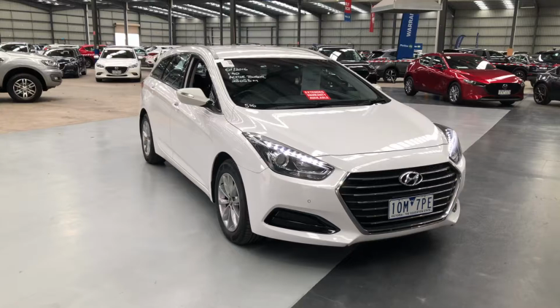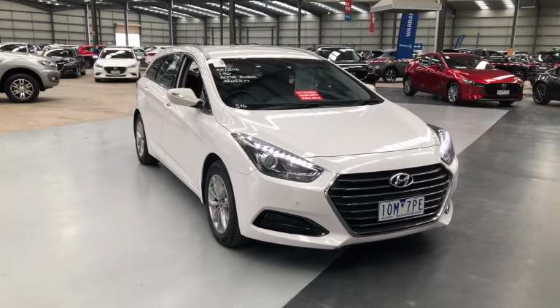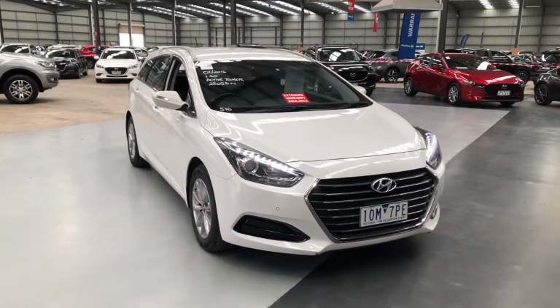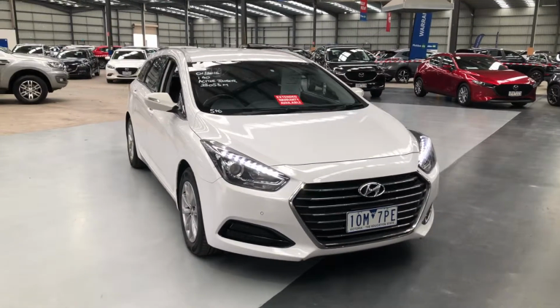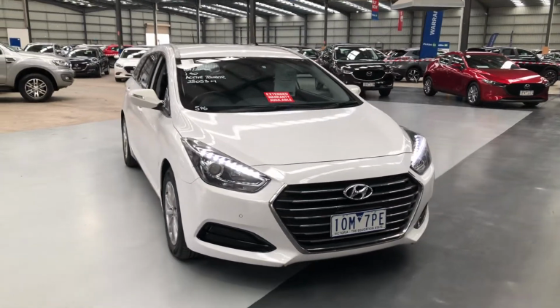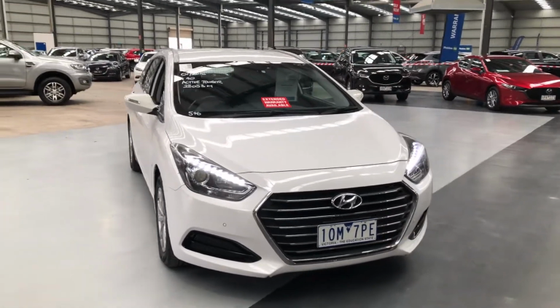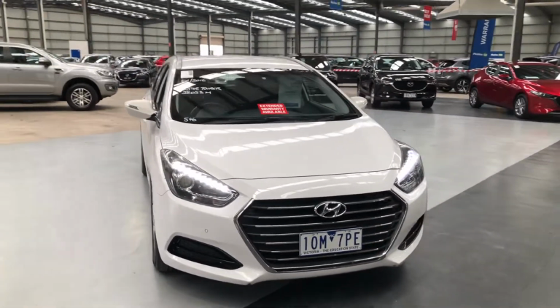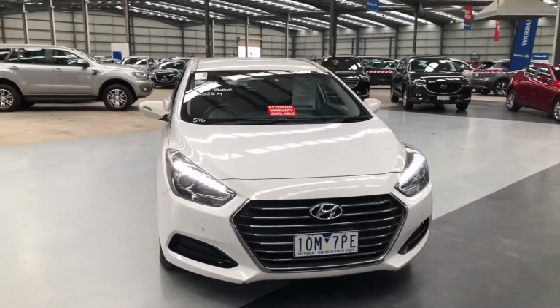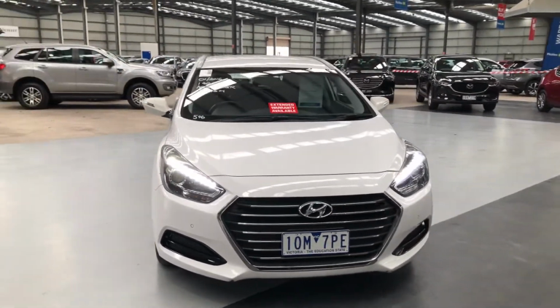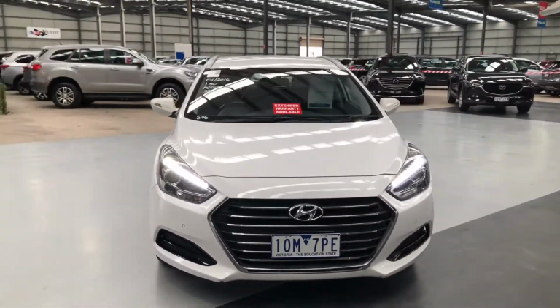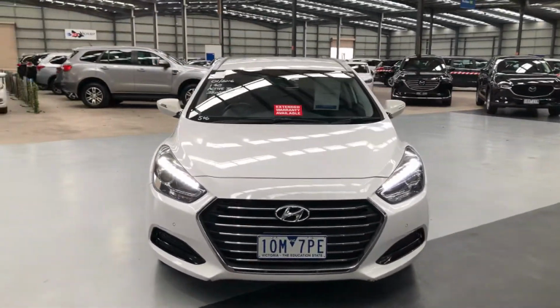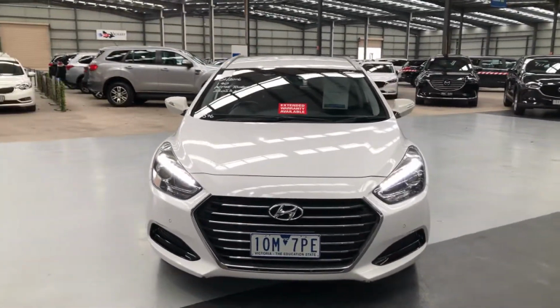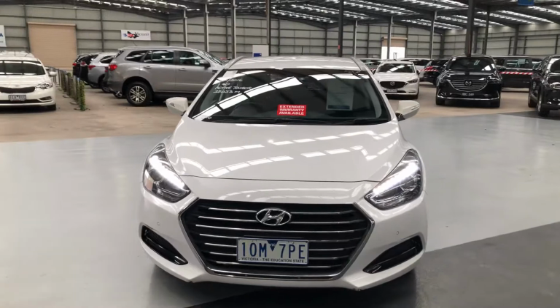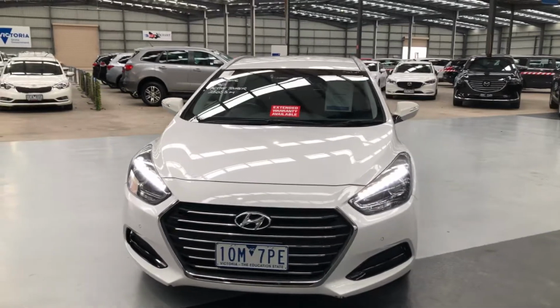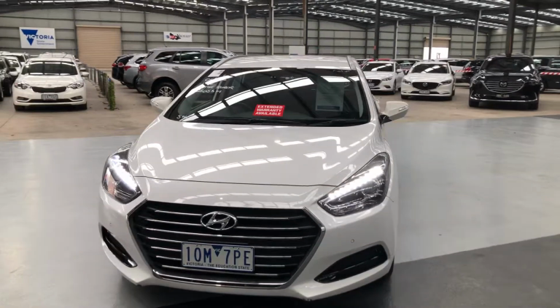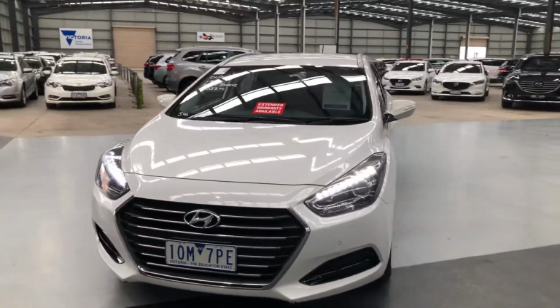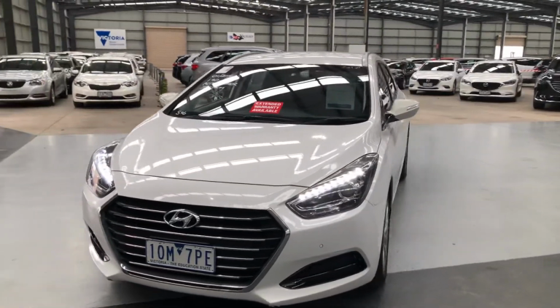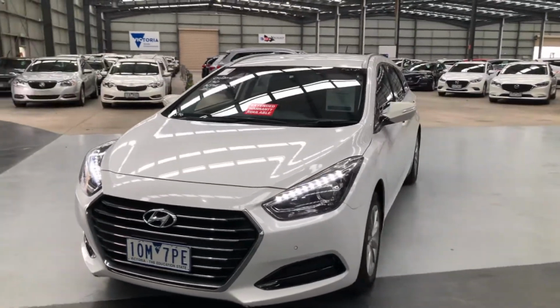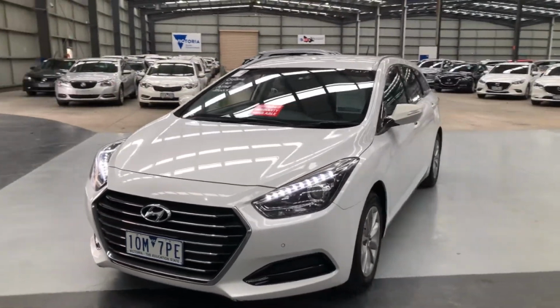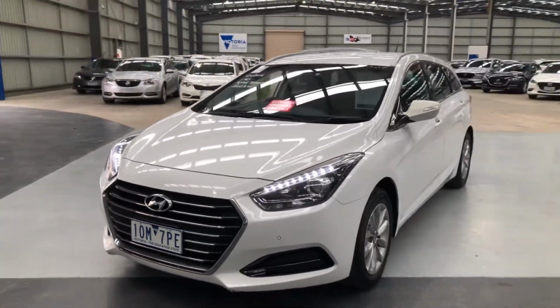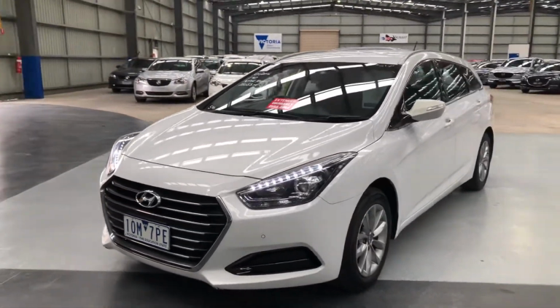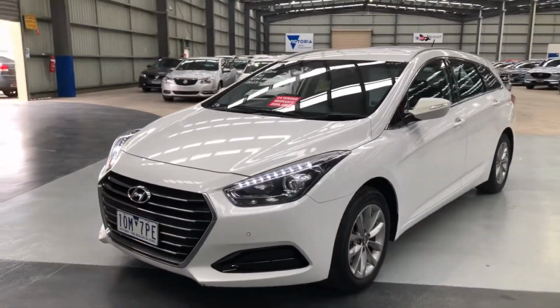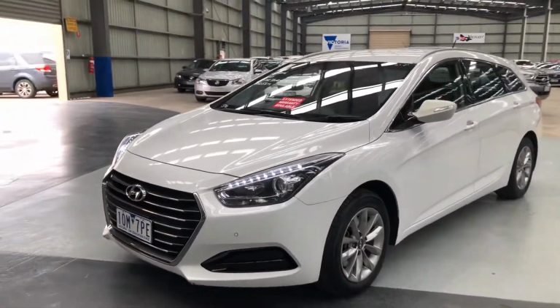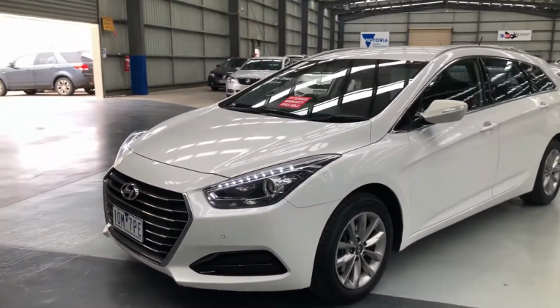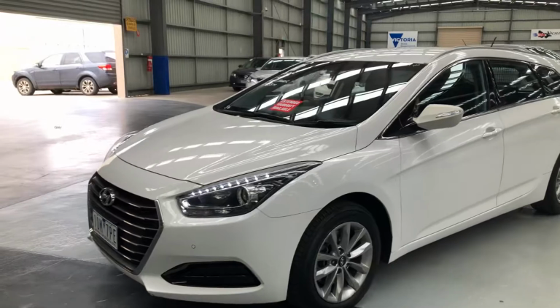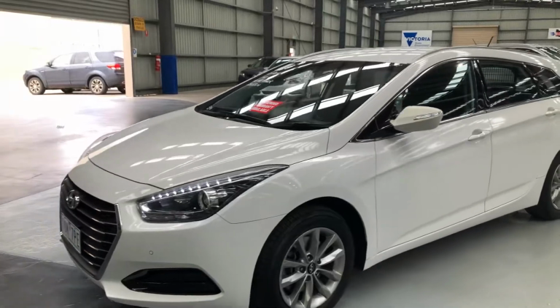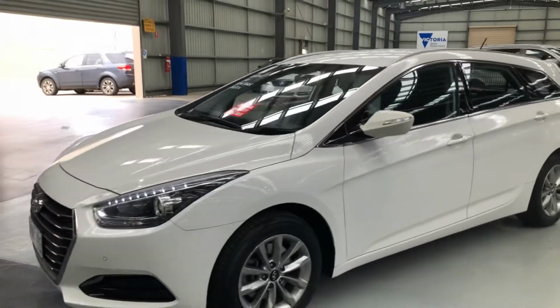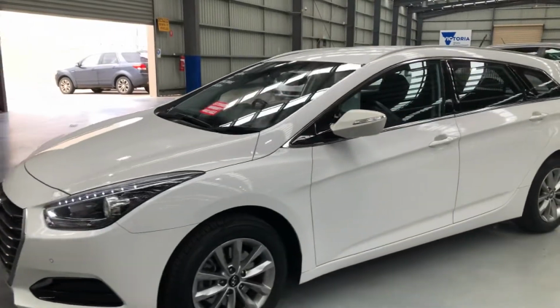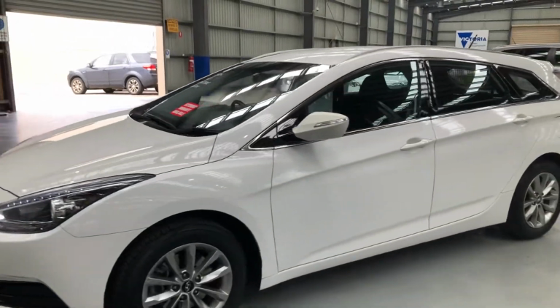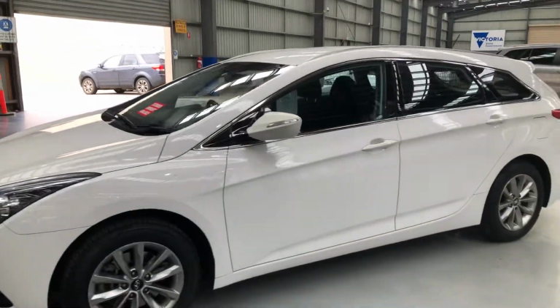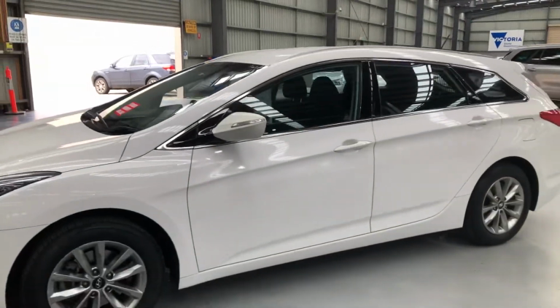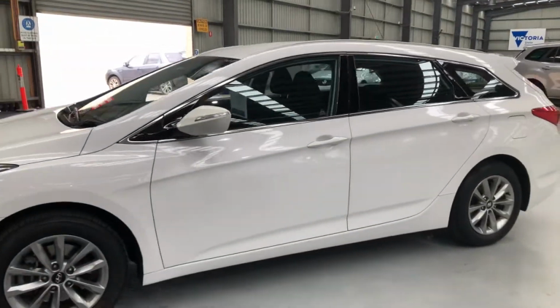Hi and welcome to Pickles Fixed Price Melbourne. Let's have a look around this 2016 Hyundai i40 Active Tourer with just 28,053 kilometres.